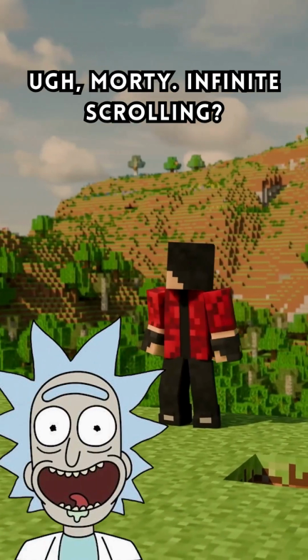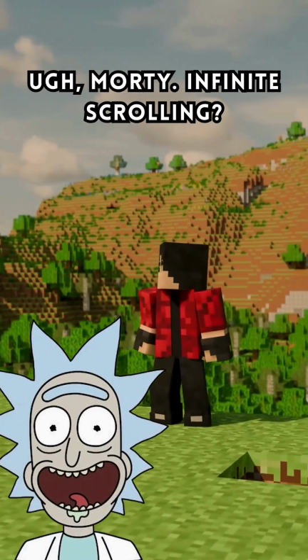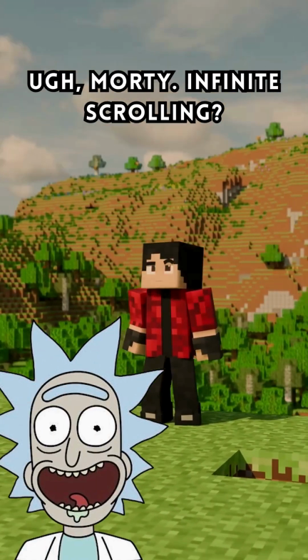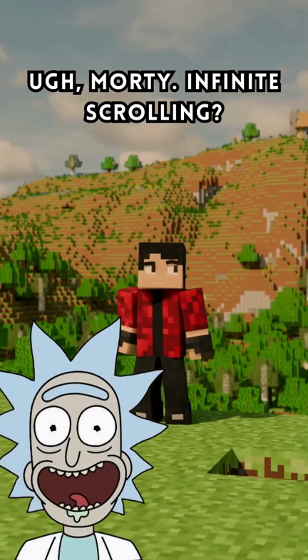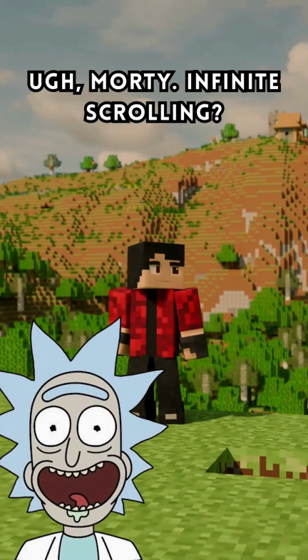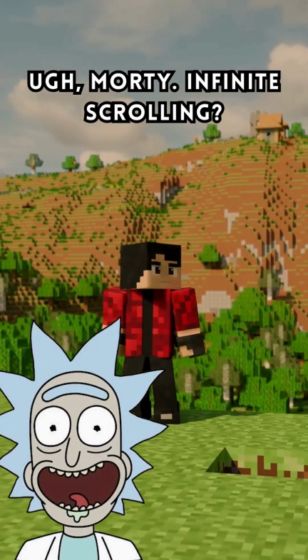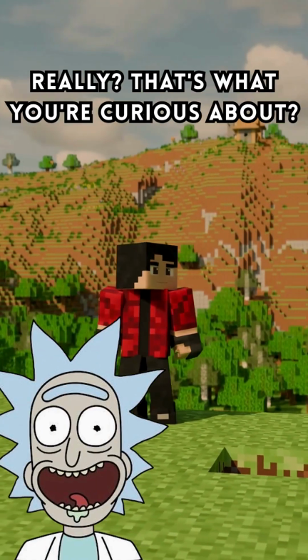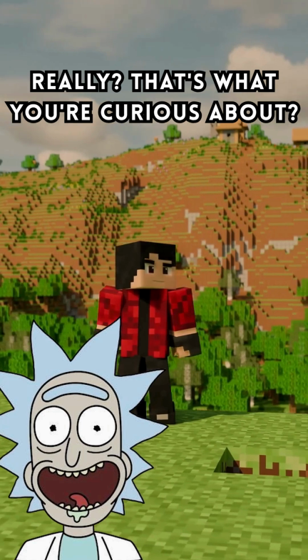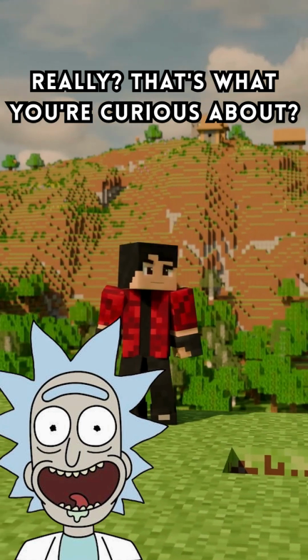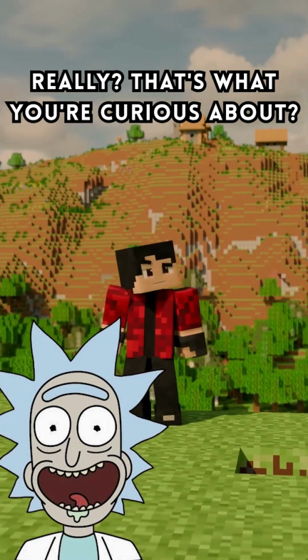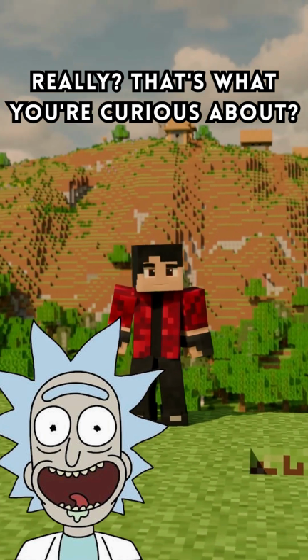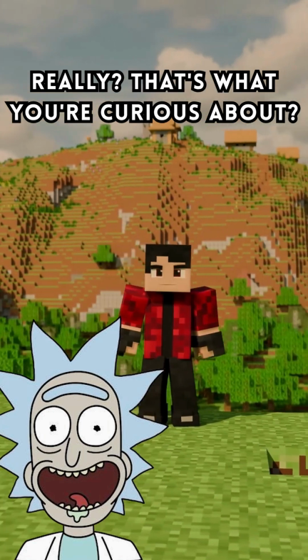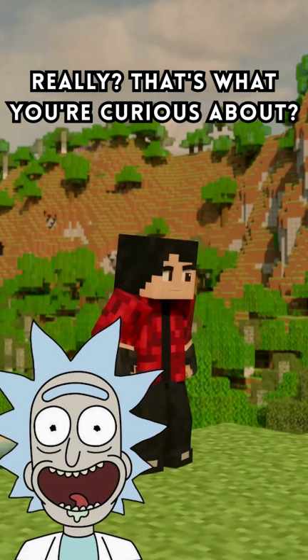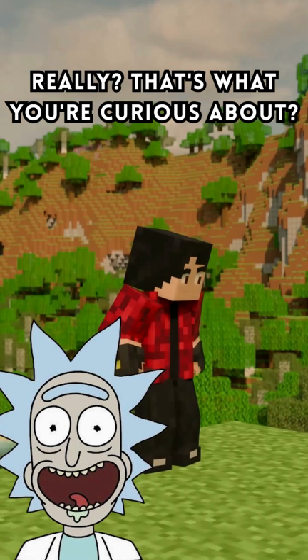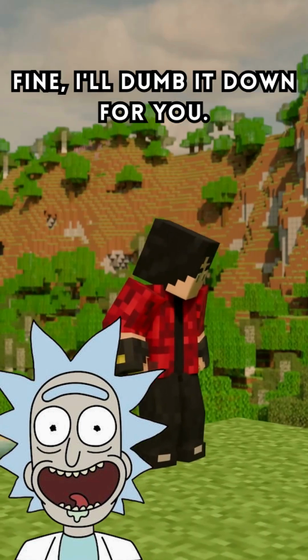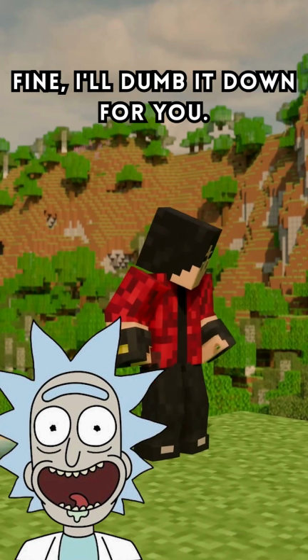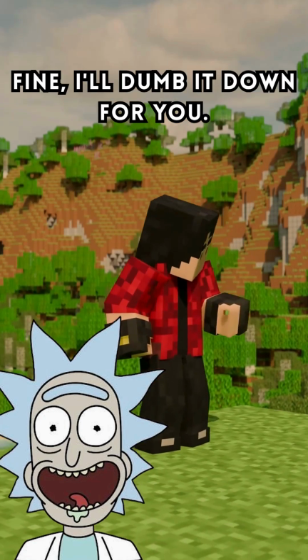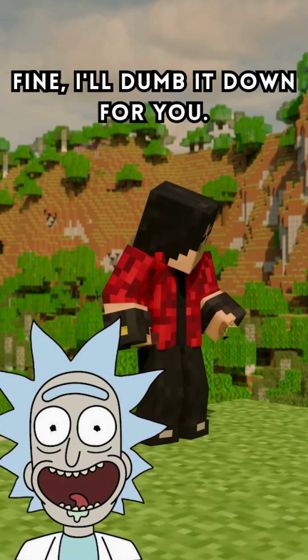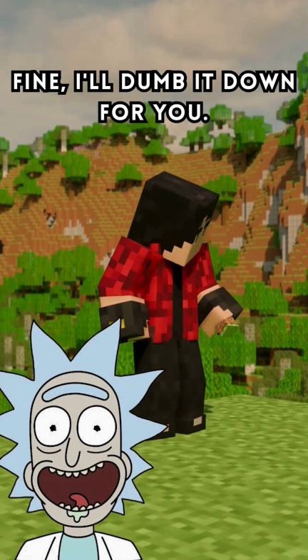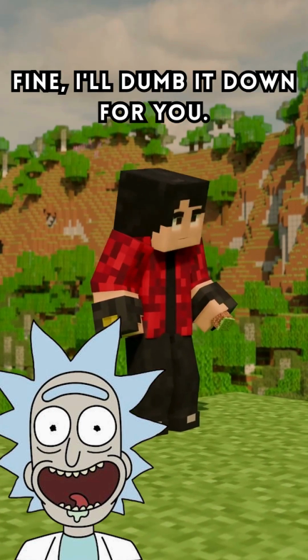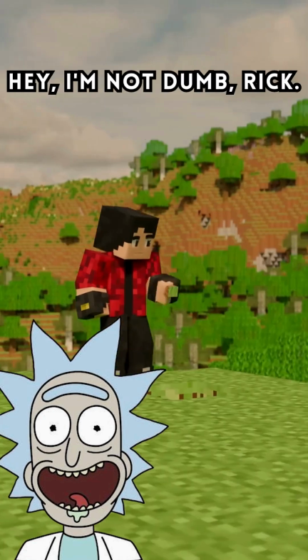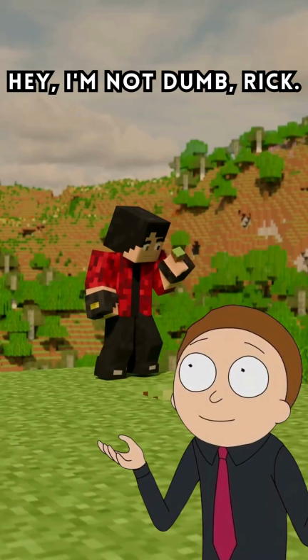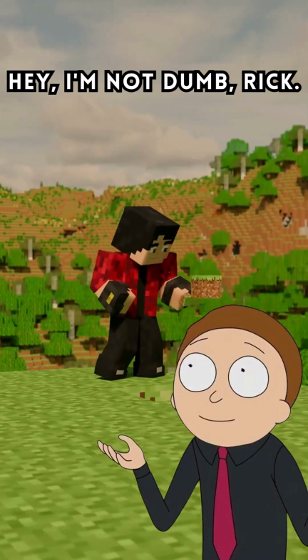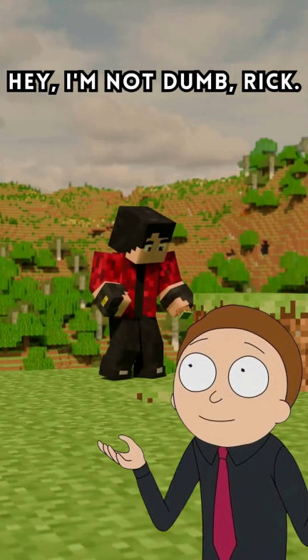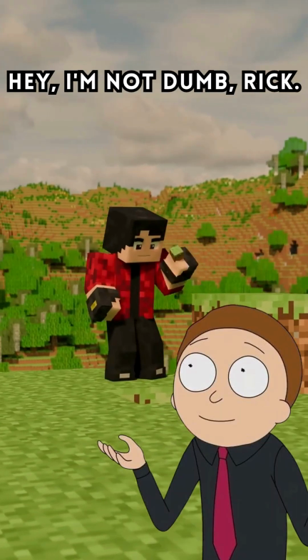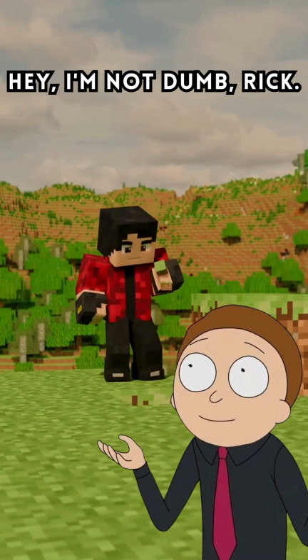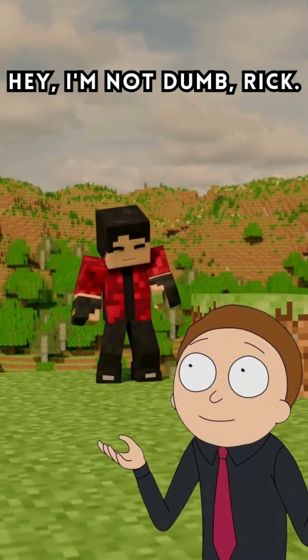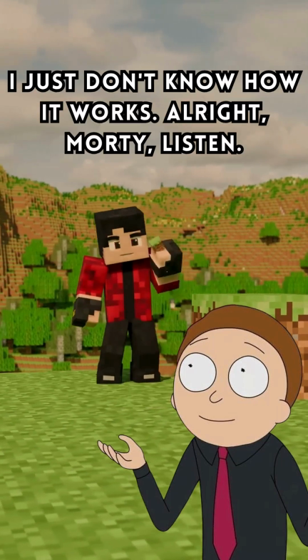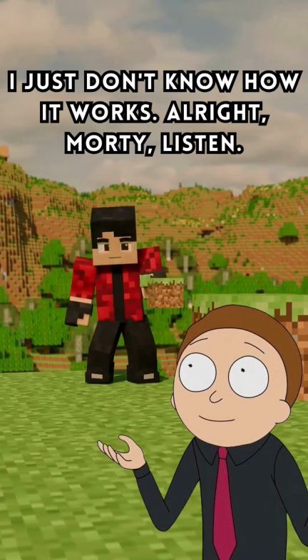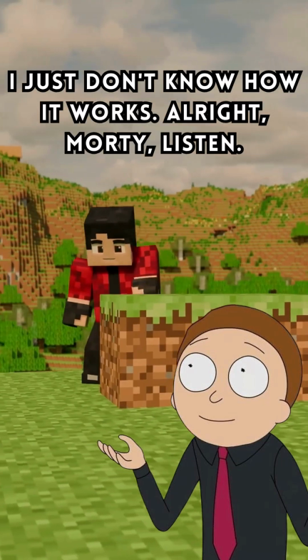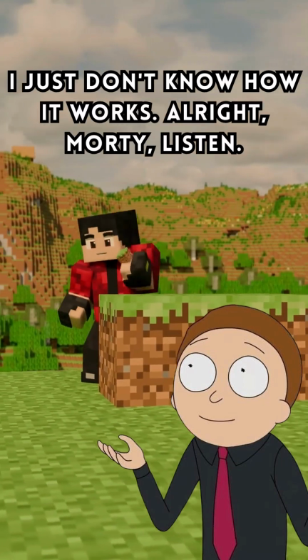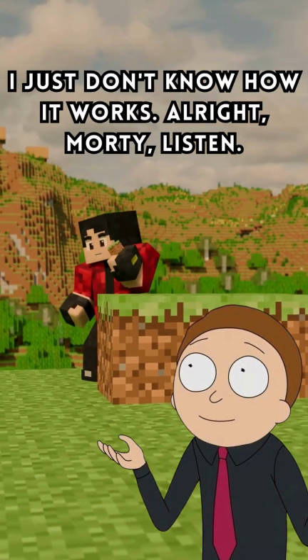Morty. Infinite scrolling? That's what you're curious about? Fine, I'll dumb it down for you. Hey, I'm not dumb, Rick. I just don't know how it works.